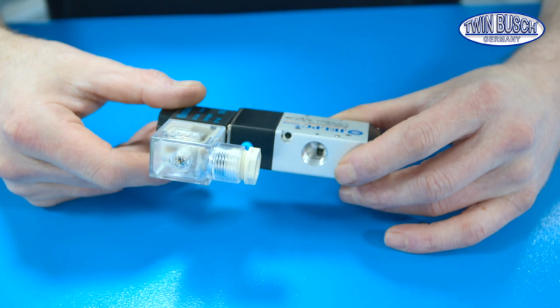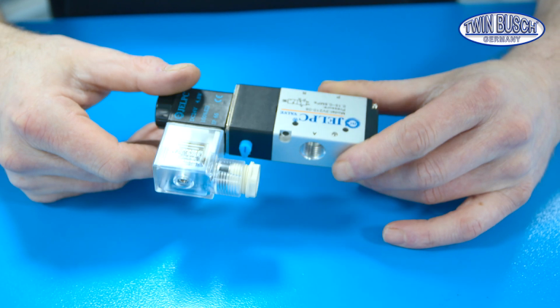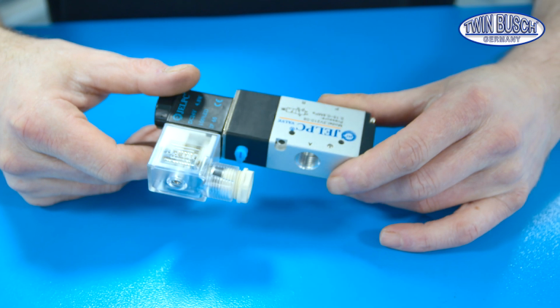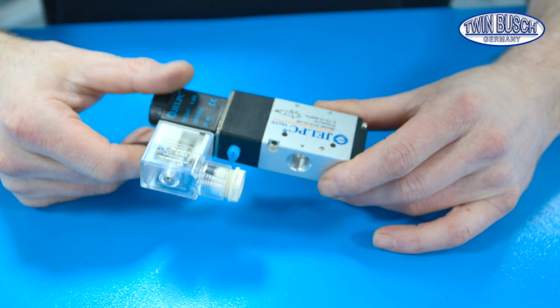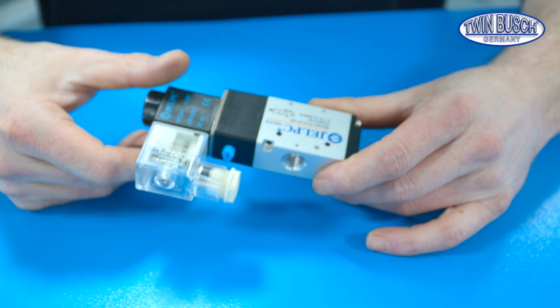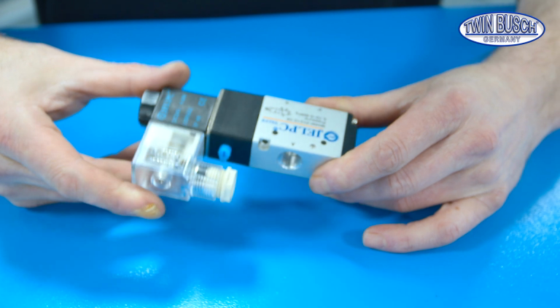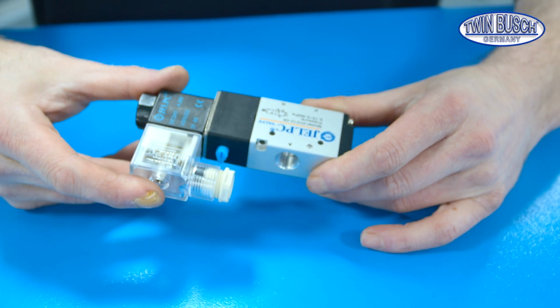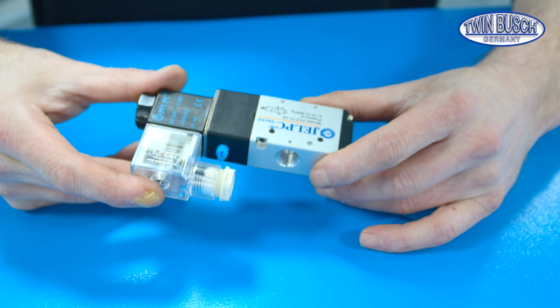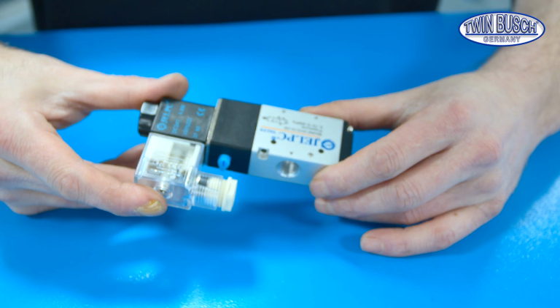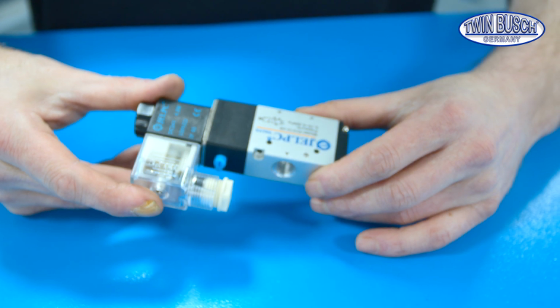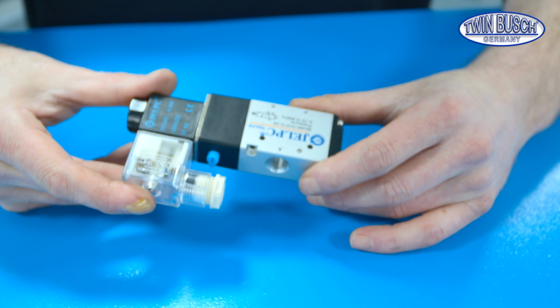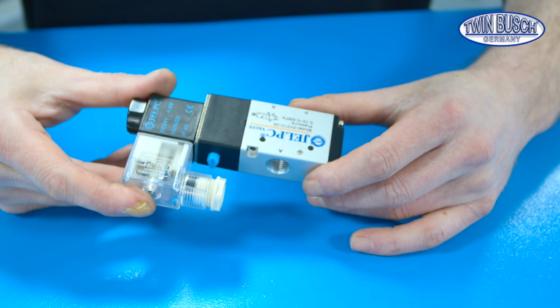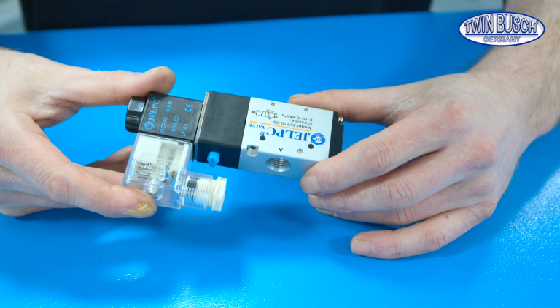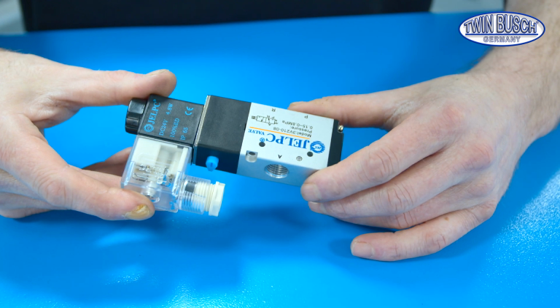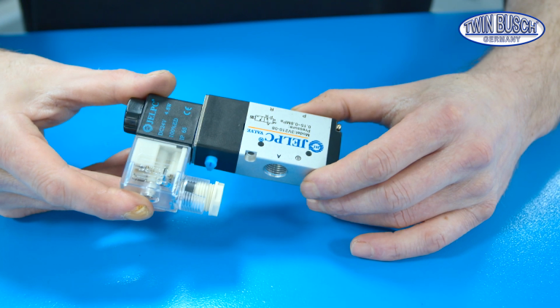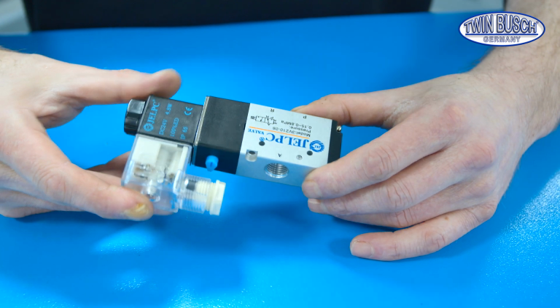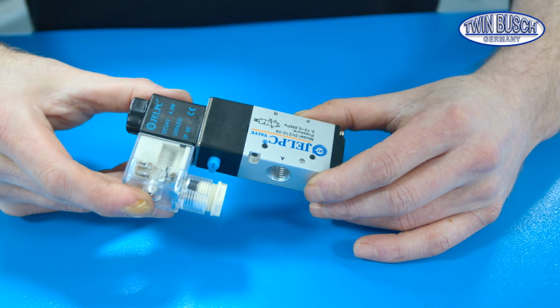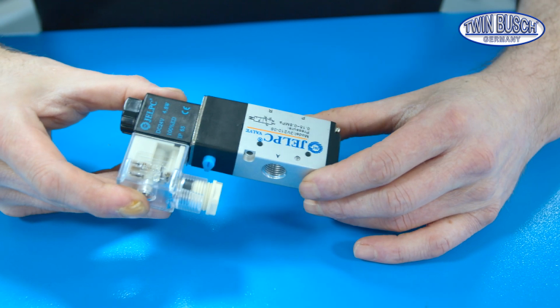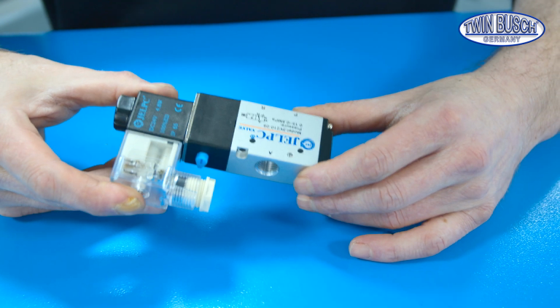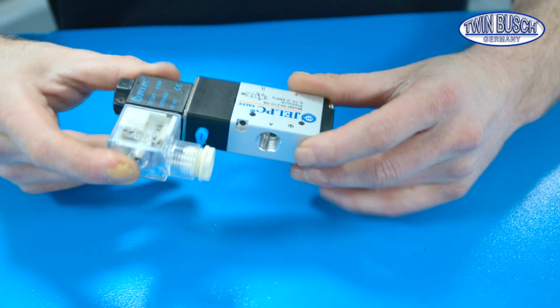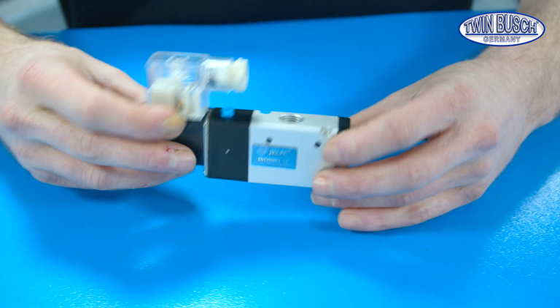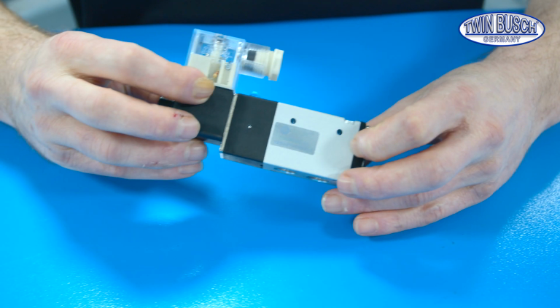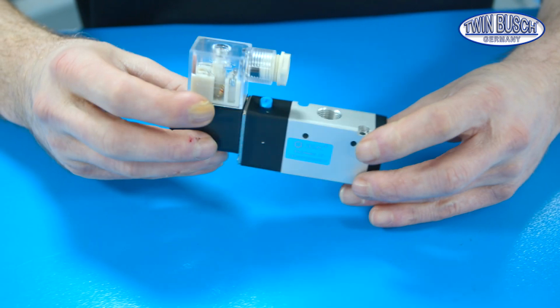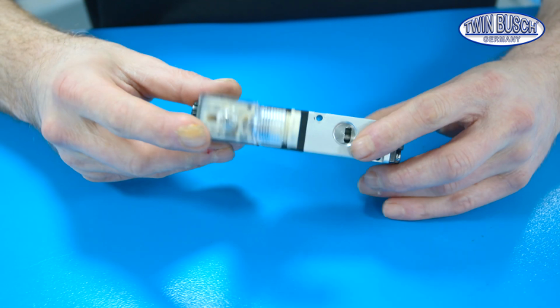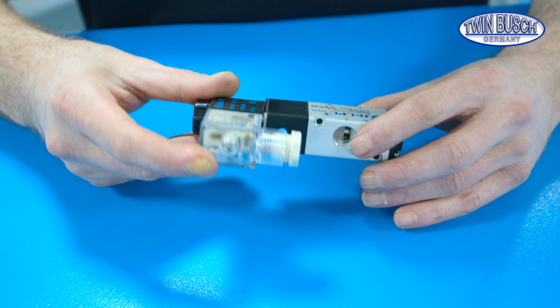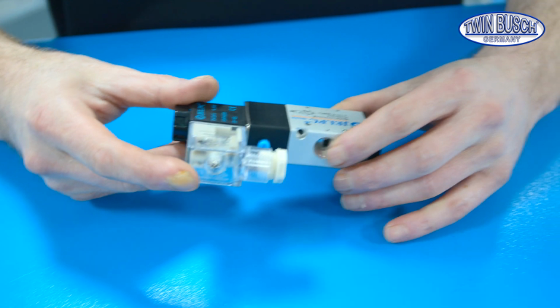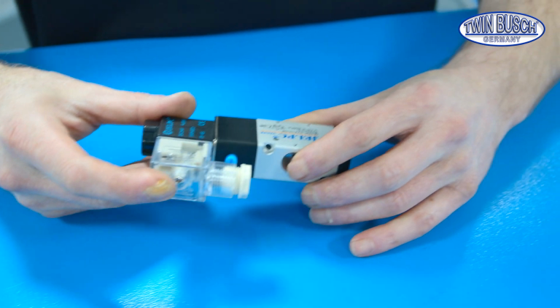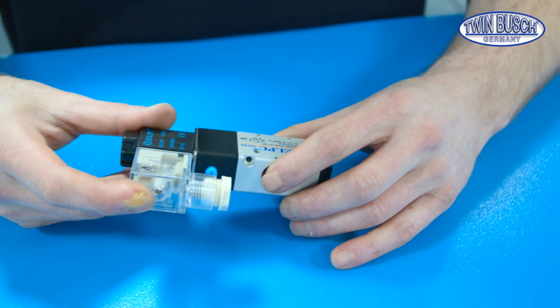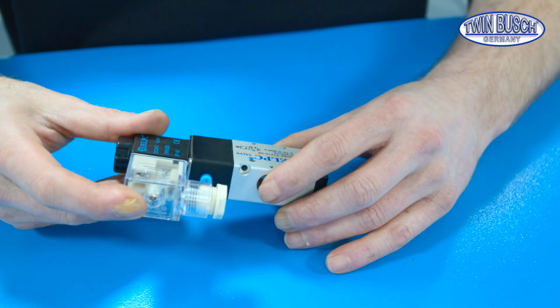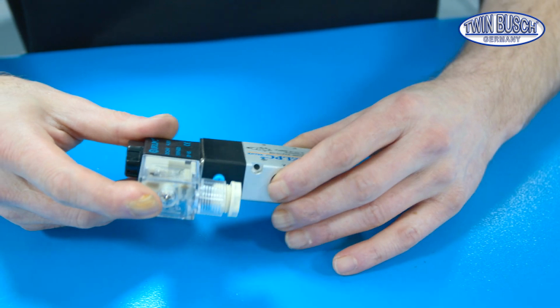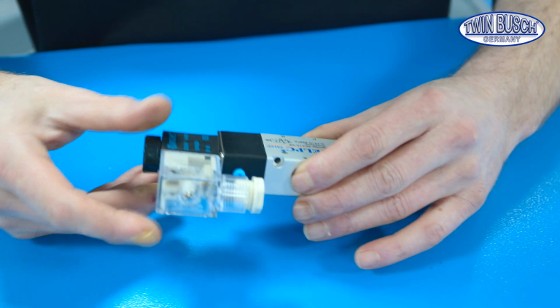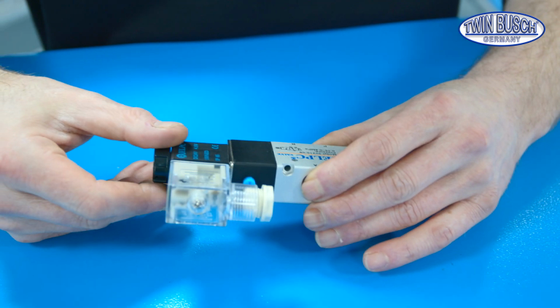The safety locking system of the S3-18U is relatively simple. On the left of the side wall in the control box you'll find a magnetic valve, which opens the pneumatic control of the safety catches.